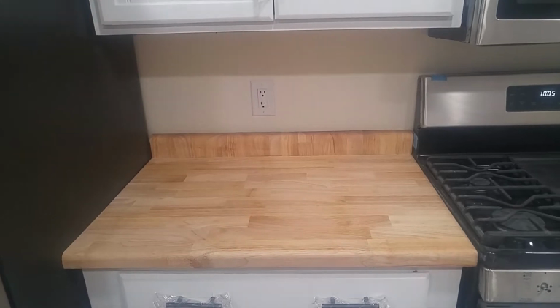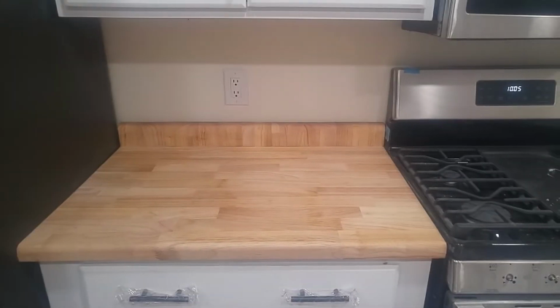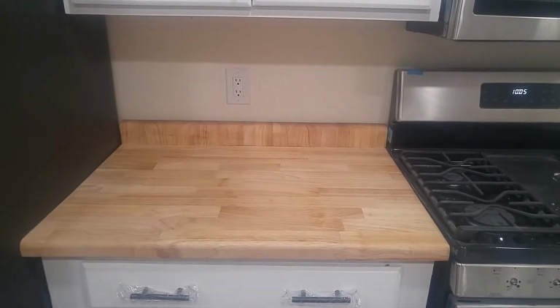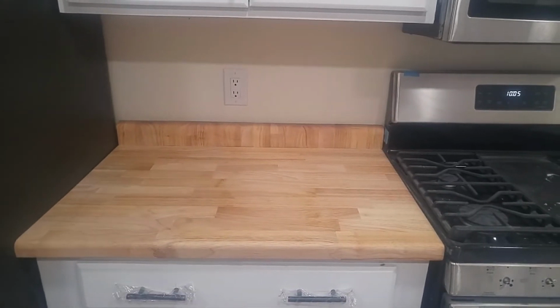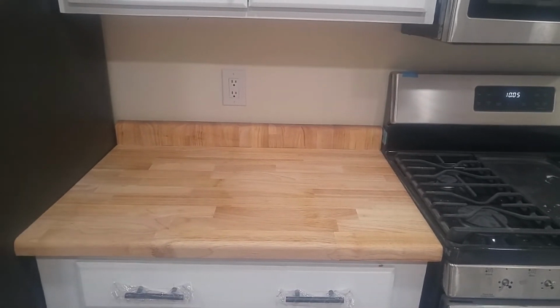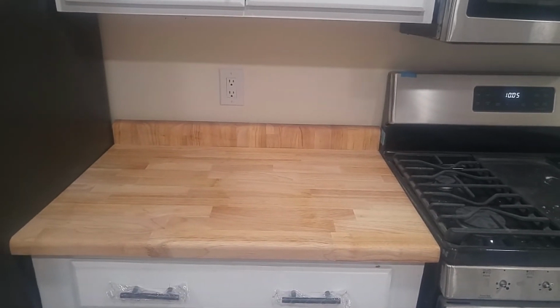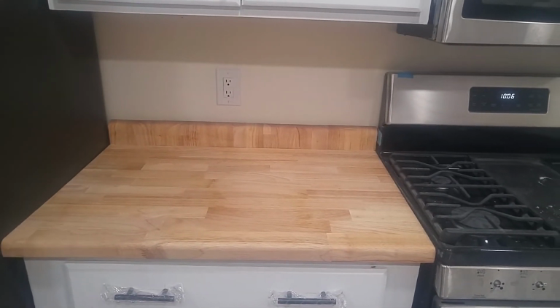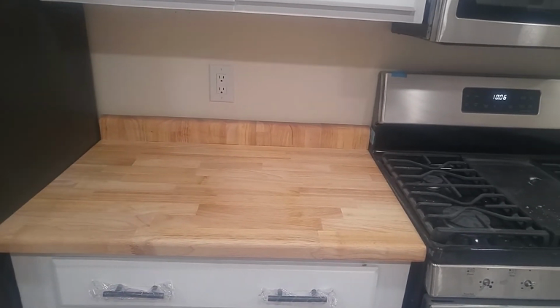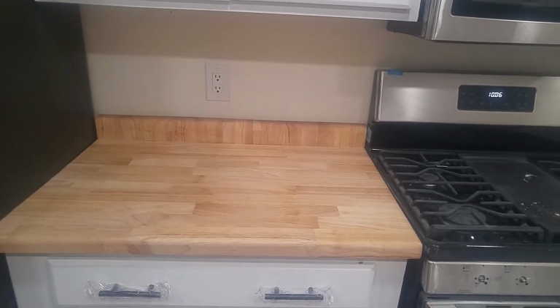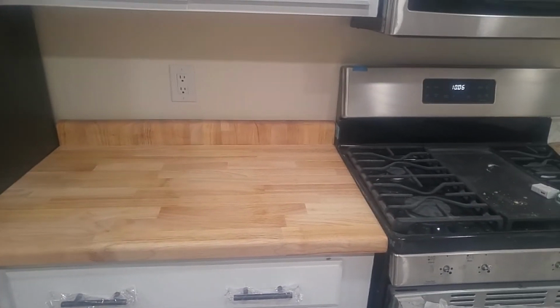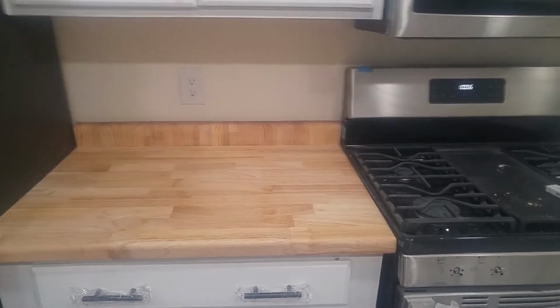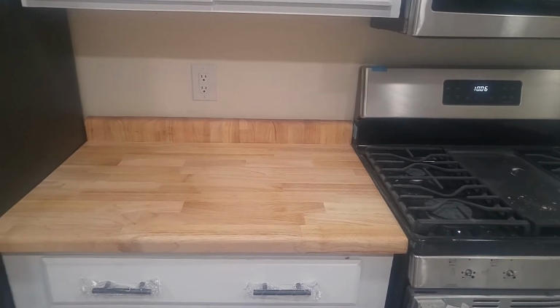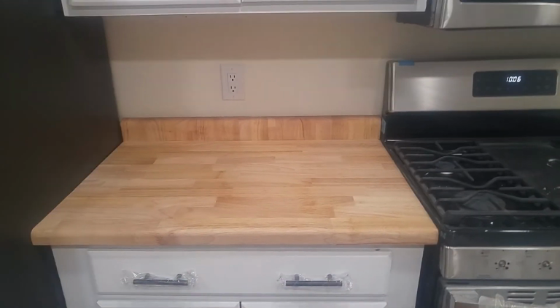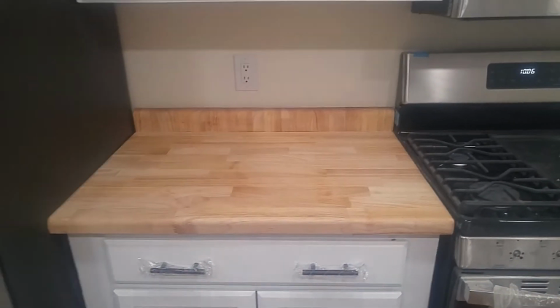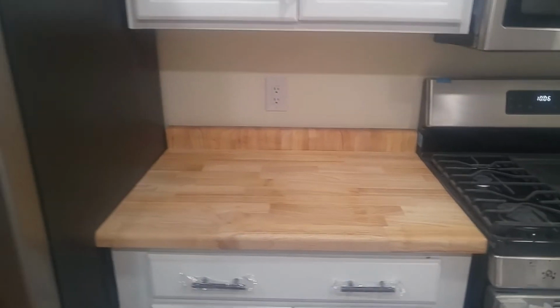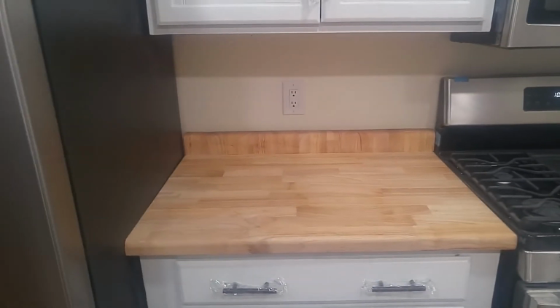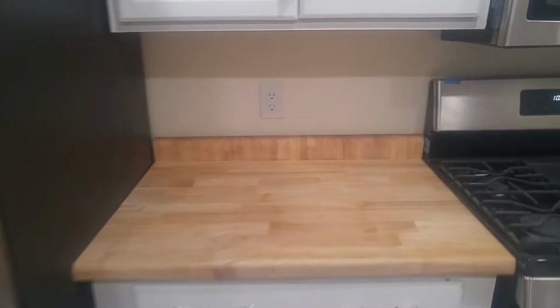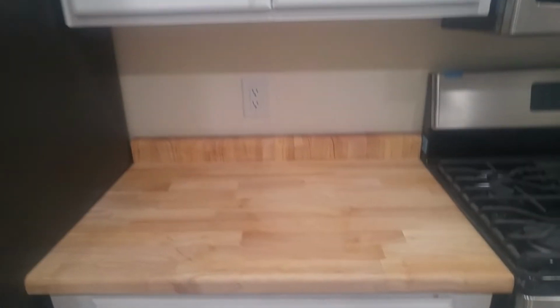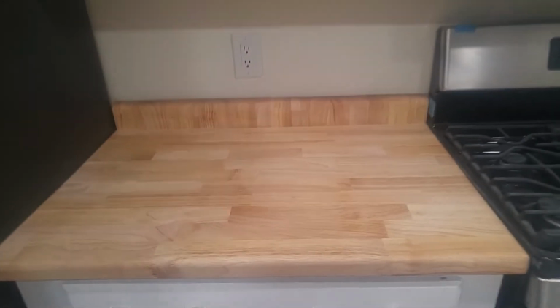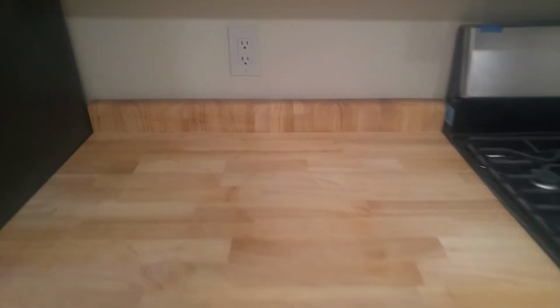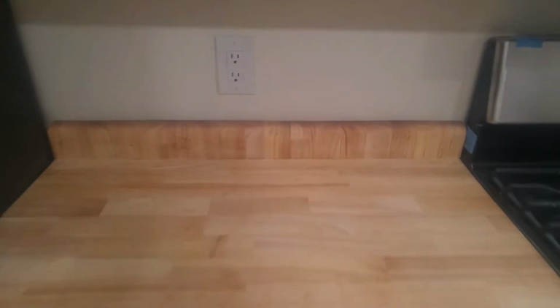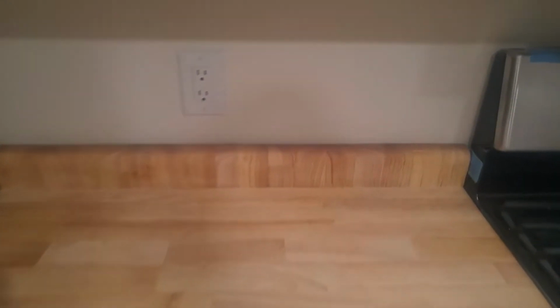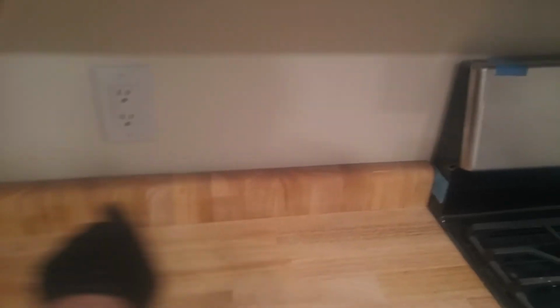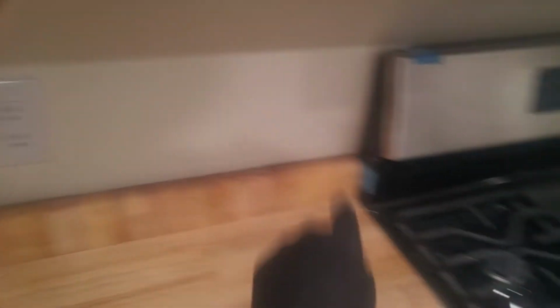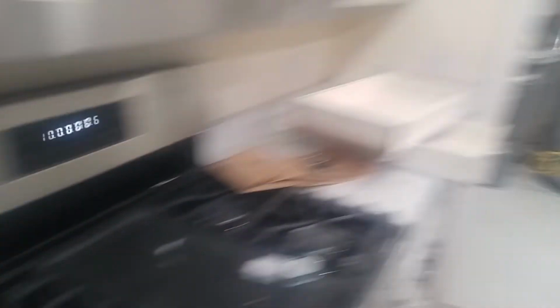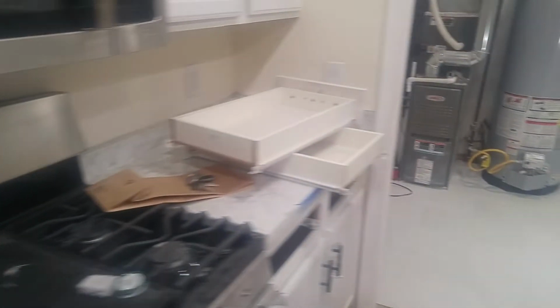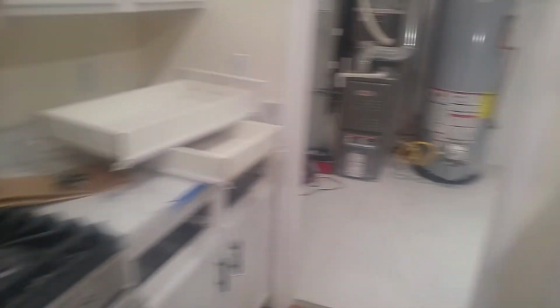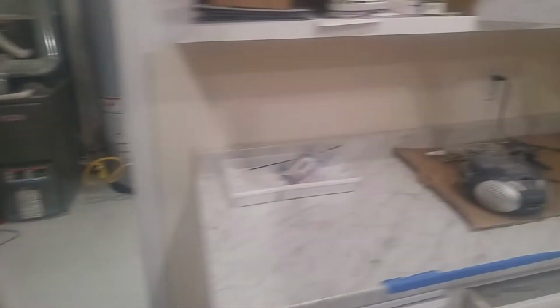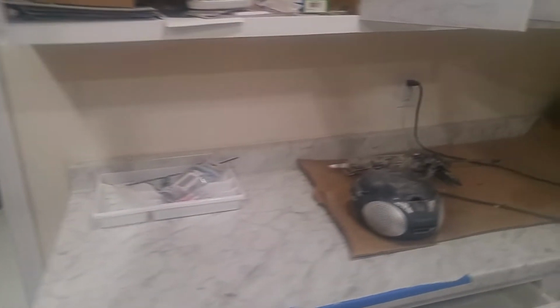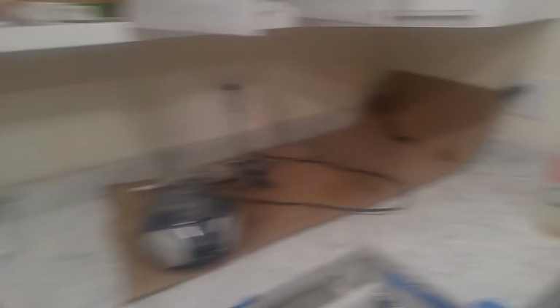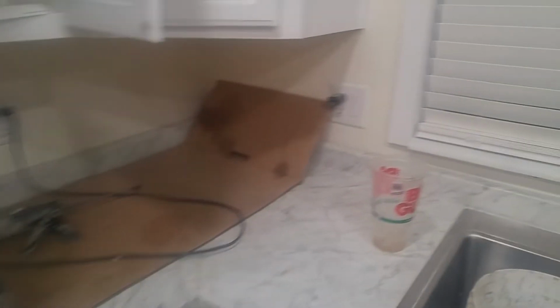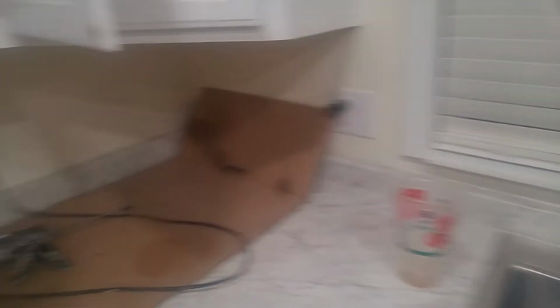Welcome back to the channel guys. This is a little butcher block countertop I put in this remodel I'm doing for some people. I asked them what they wanted for a backsplash — we've got backsplash over here on this simulated marble stuff.